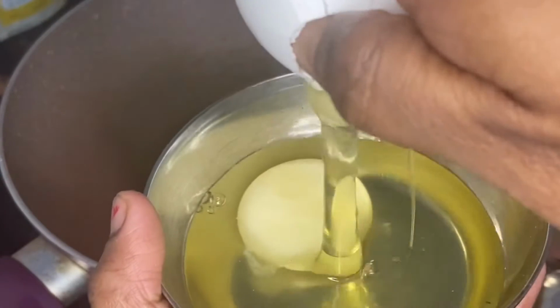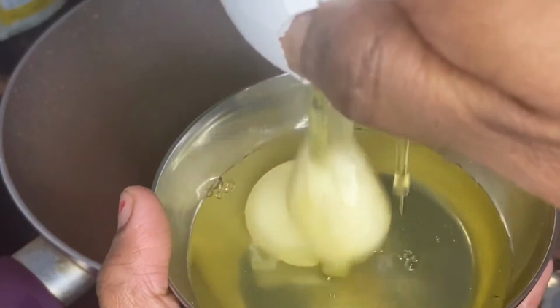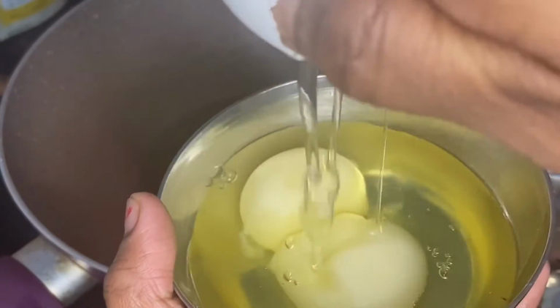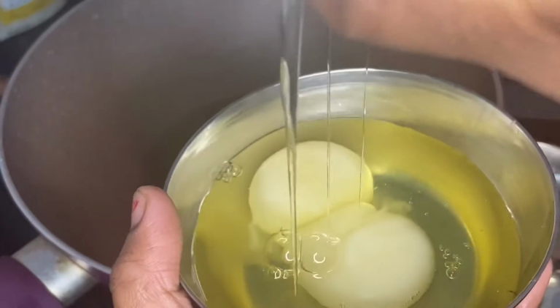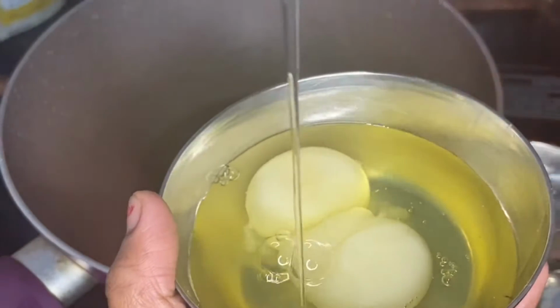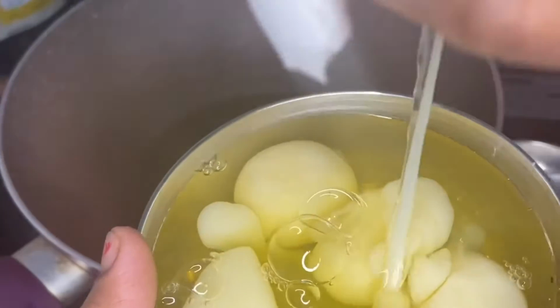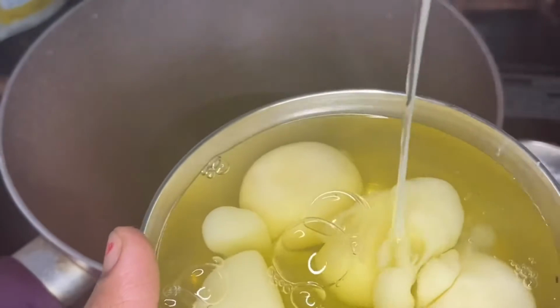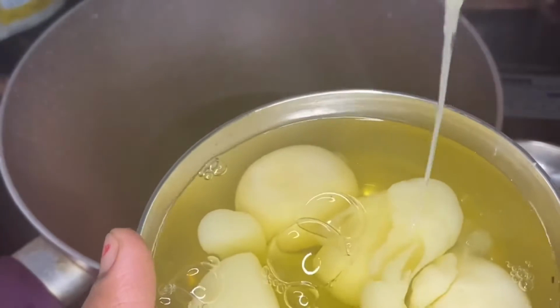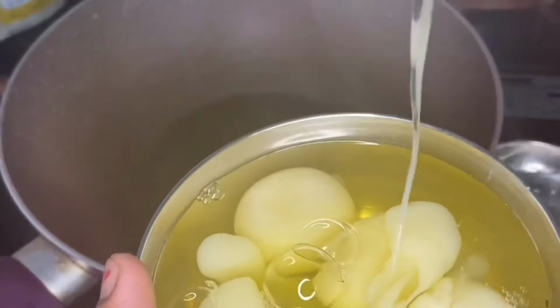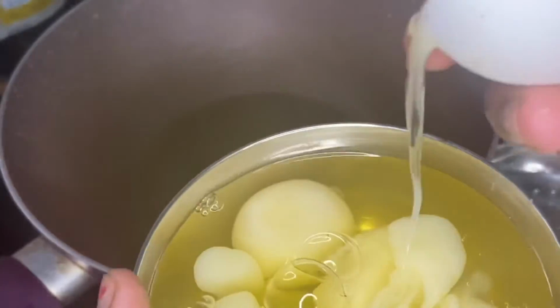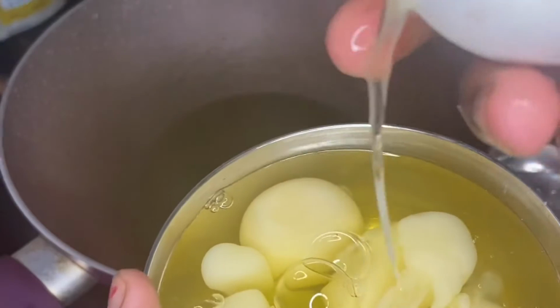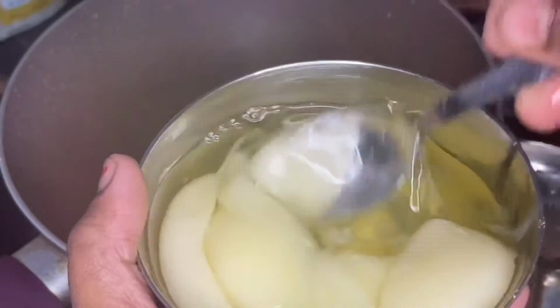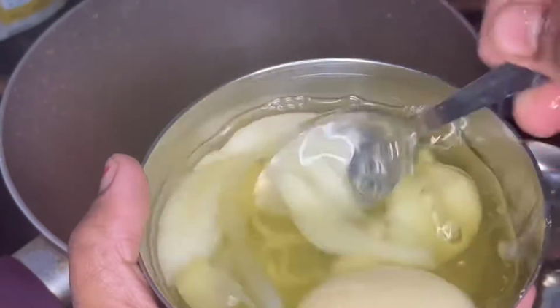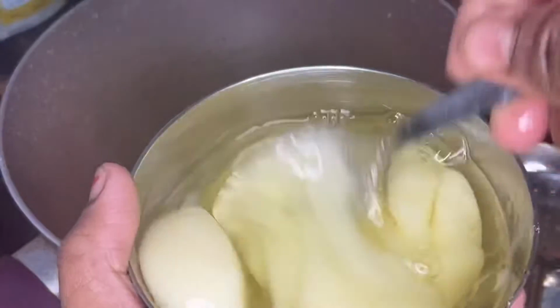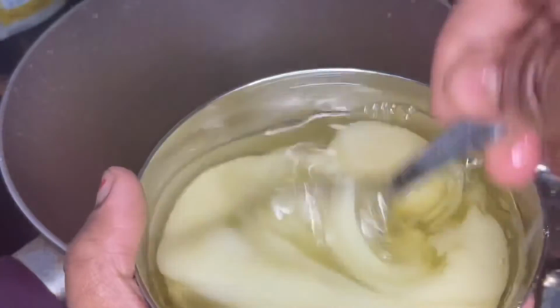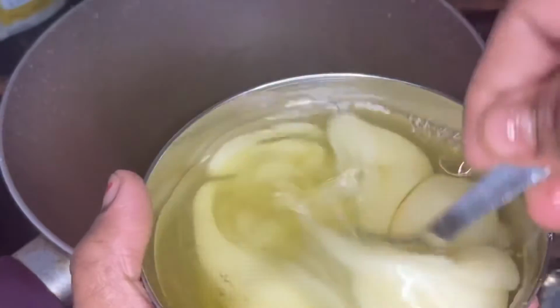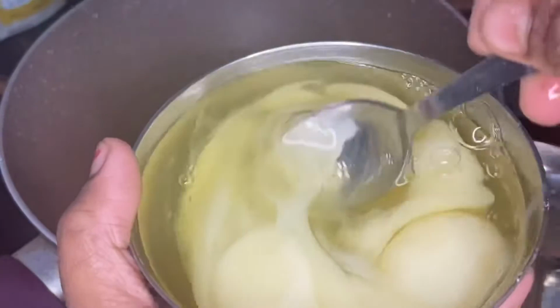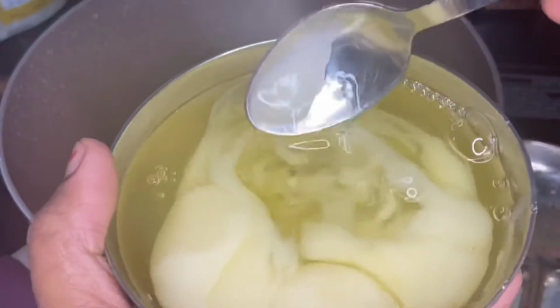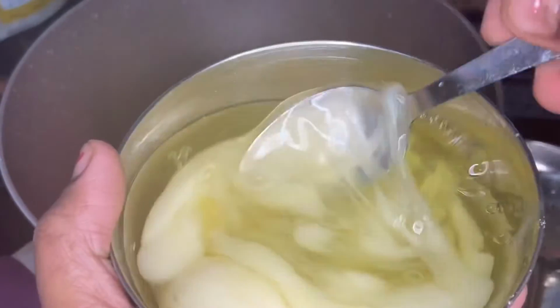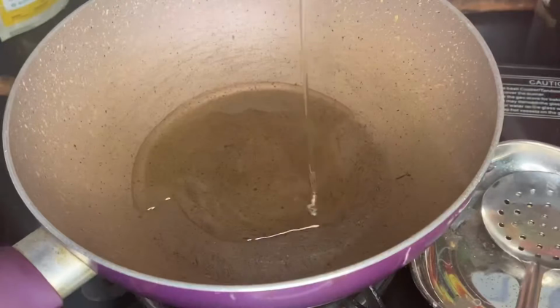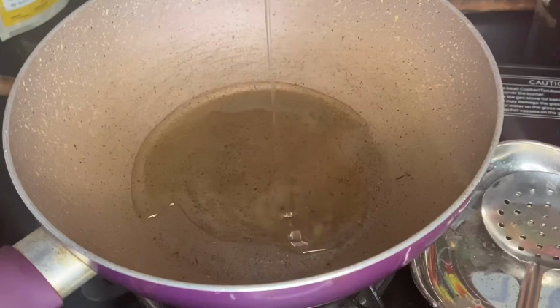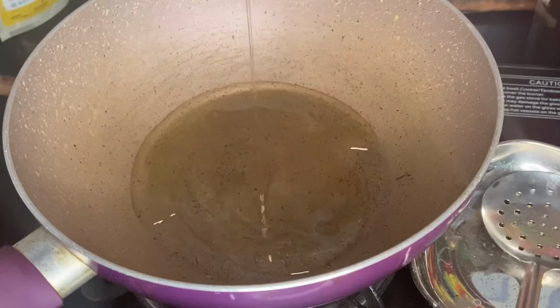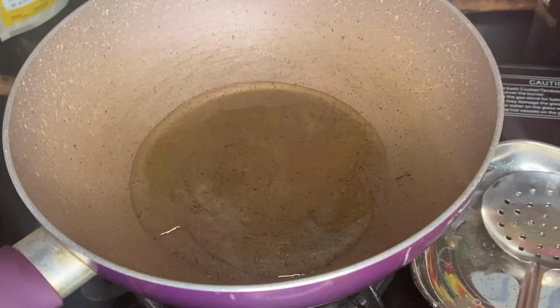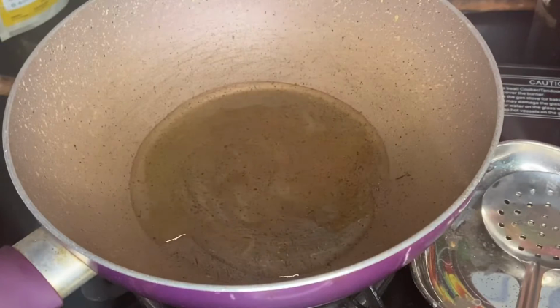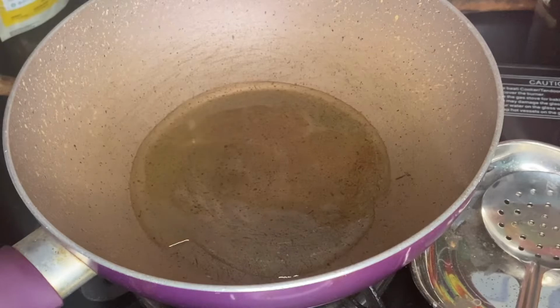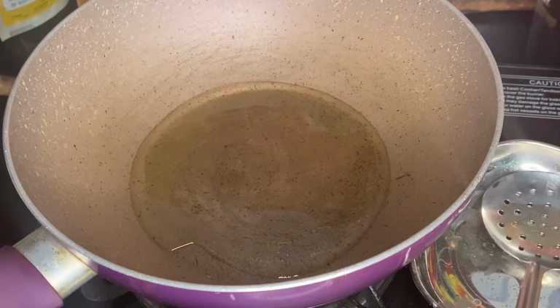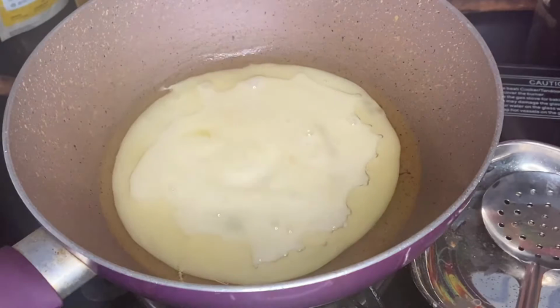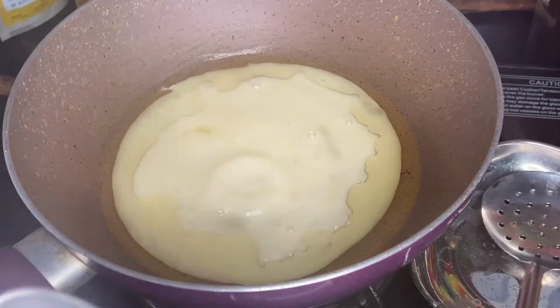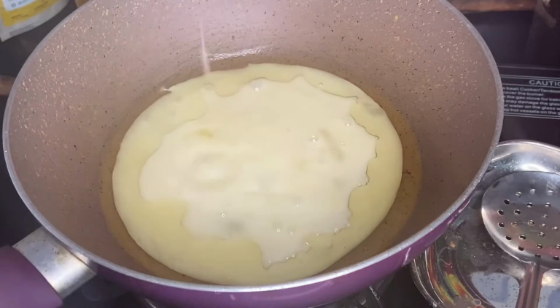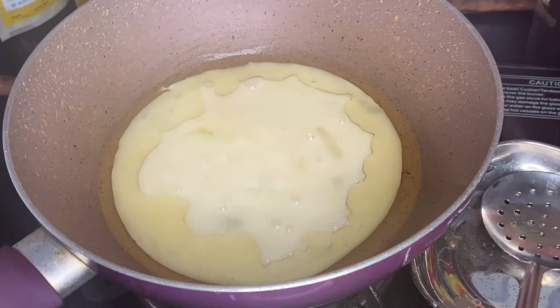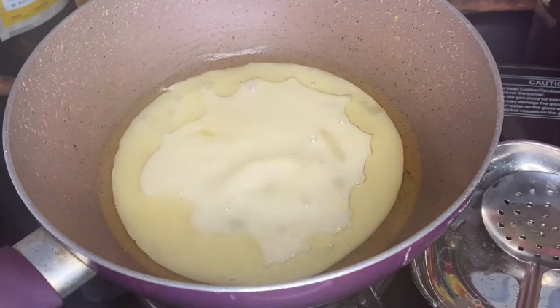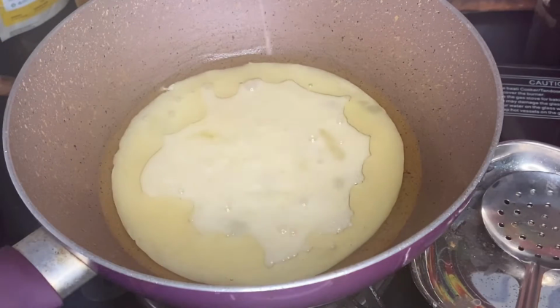We will add eggs — we will add 3 eggs. We will make an omelette.